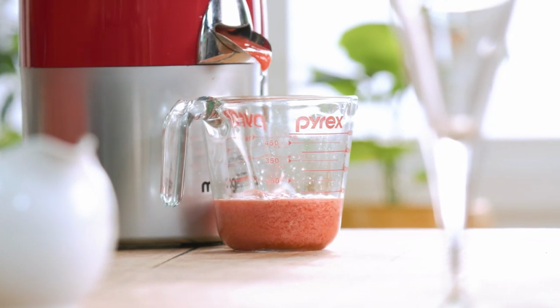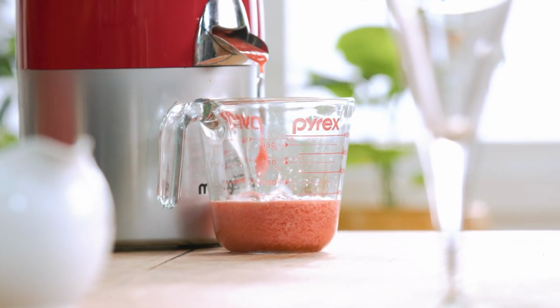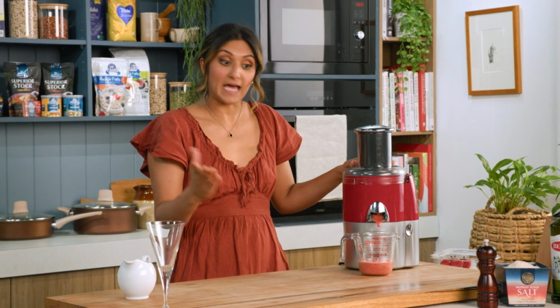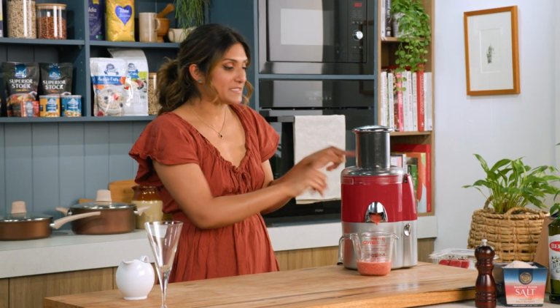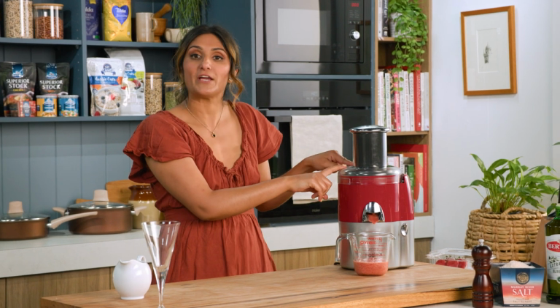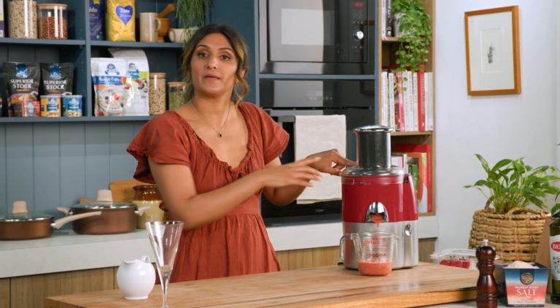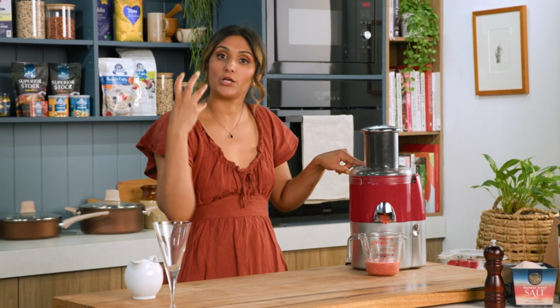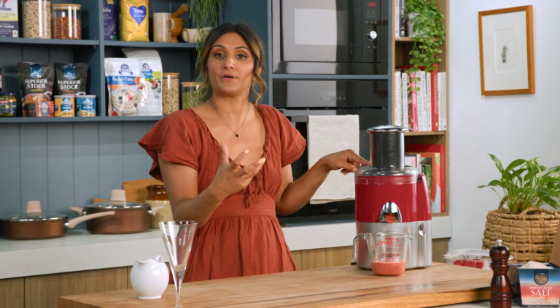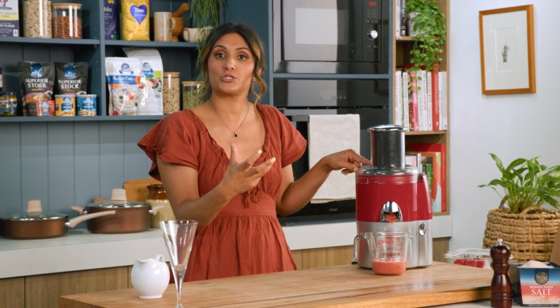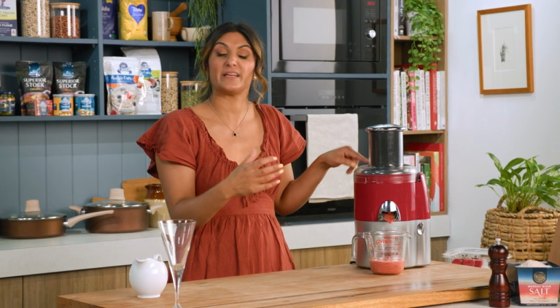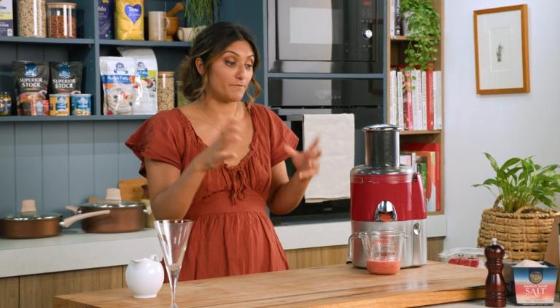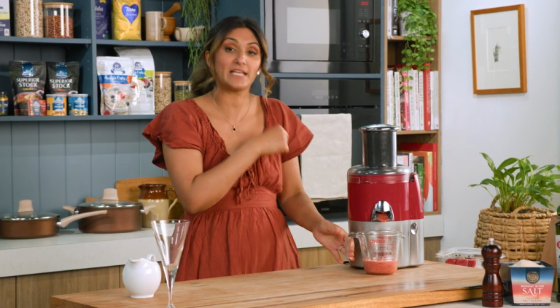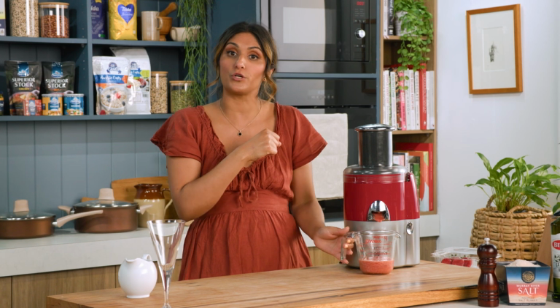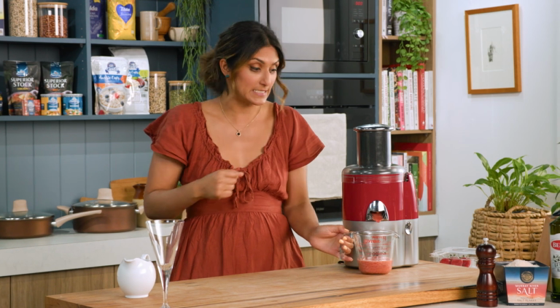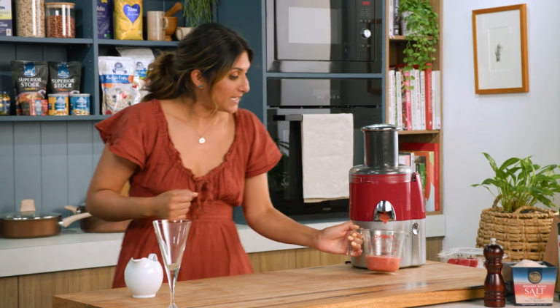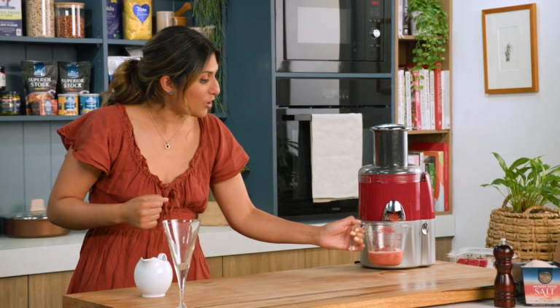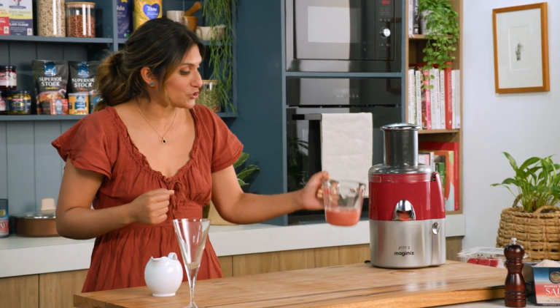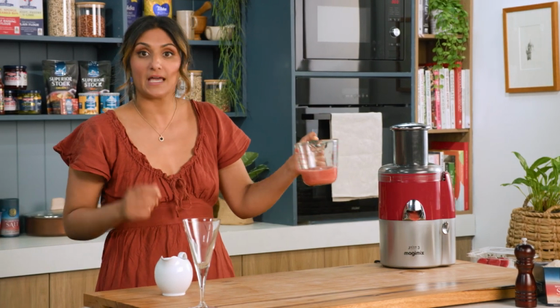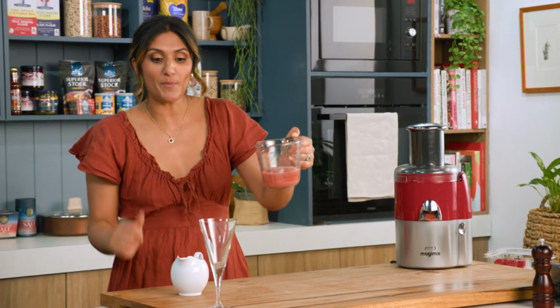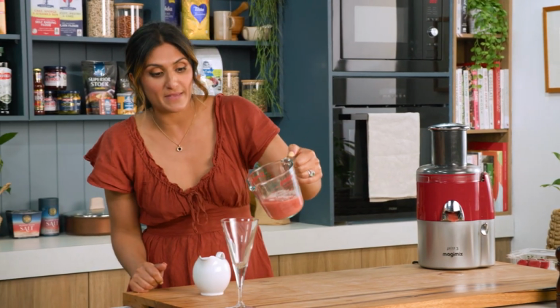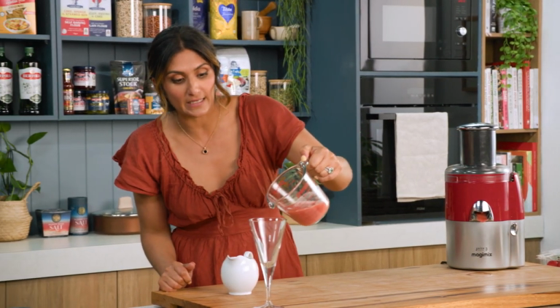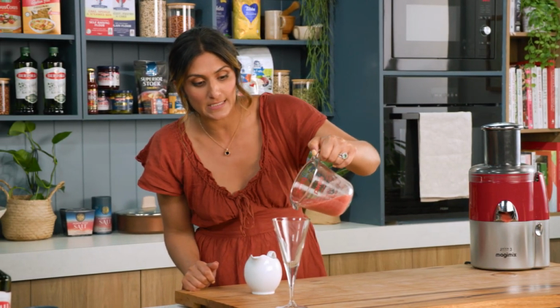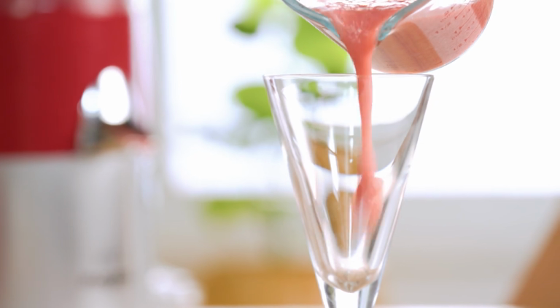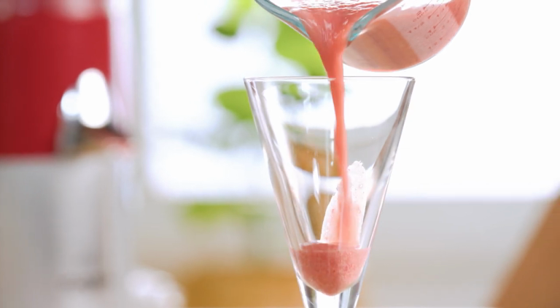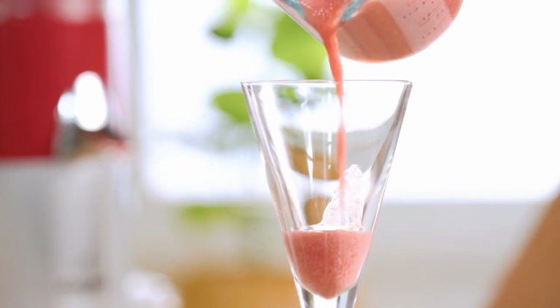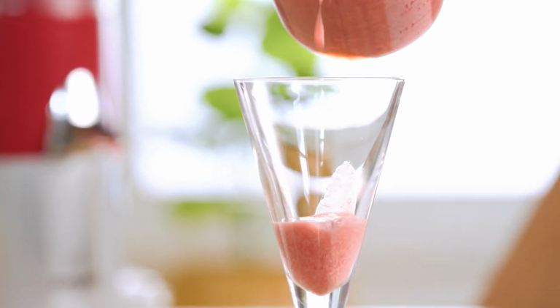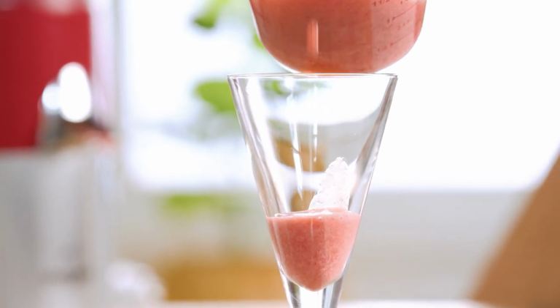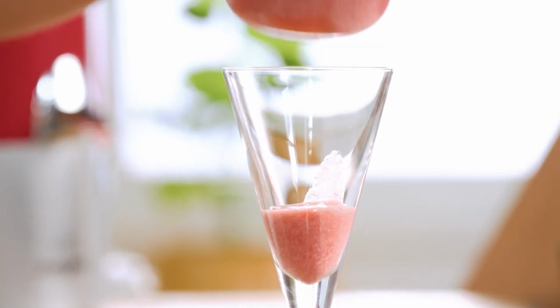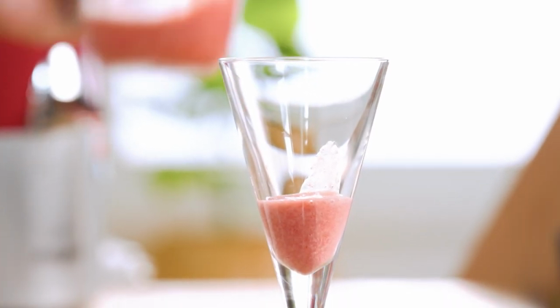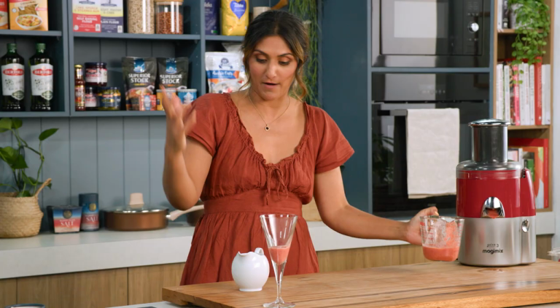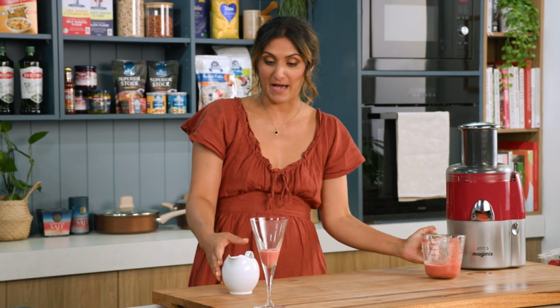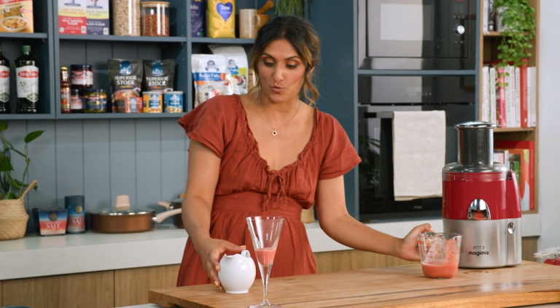Alrighty, so that's done. This is a great juicer because it cold presses the strawberries and therefore retains all the goodness. Now I've got my juice here, I'm going to pop some in the glass — this is a really nice way to just flavour up your sparkling water.